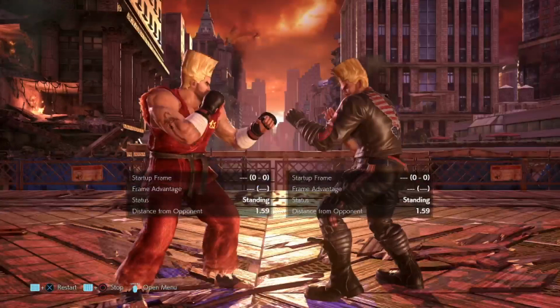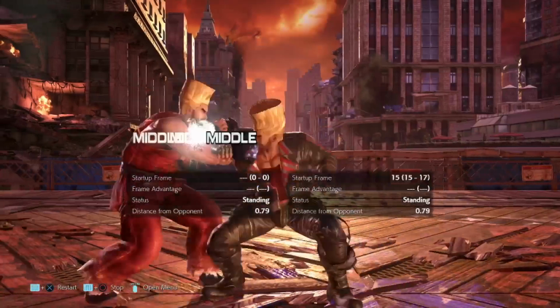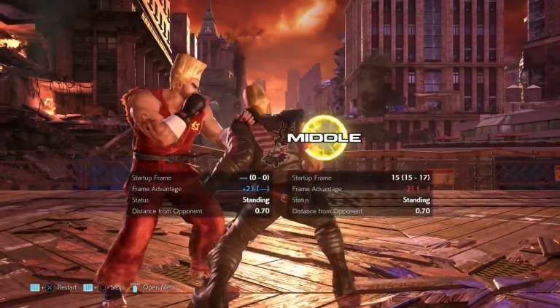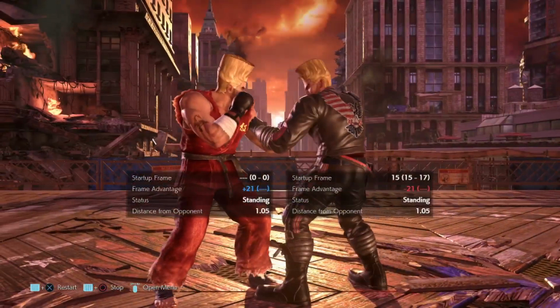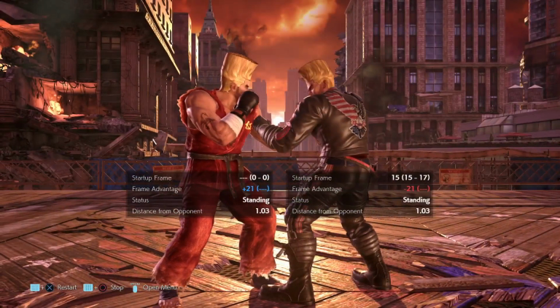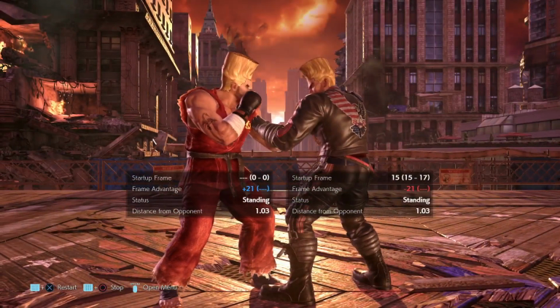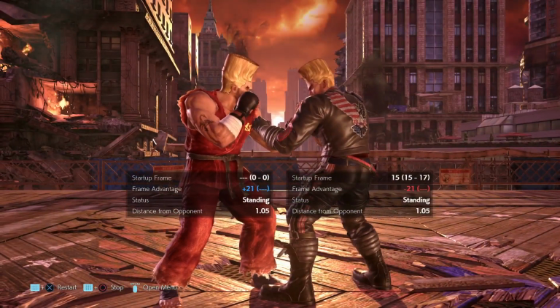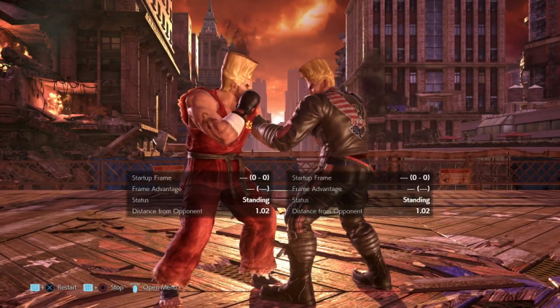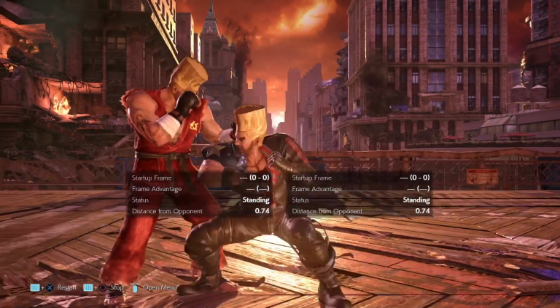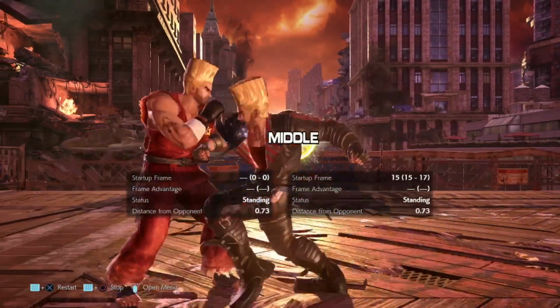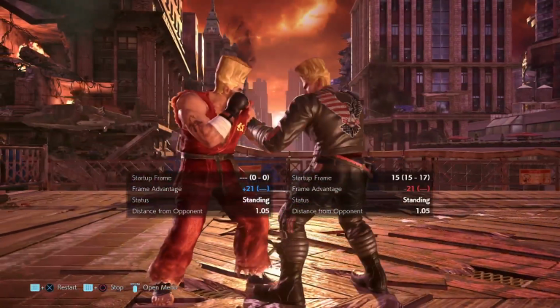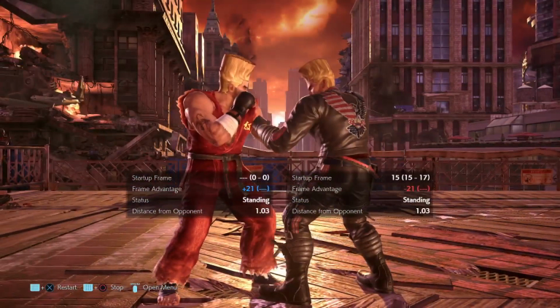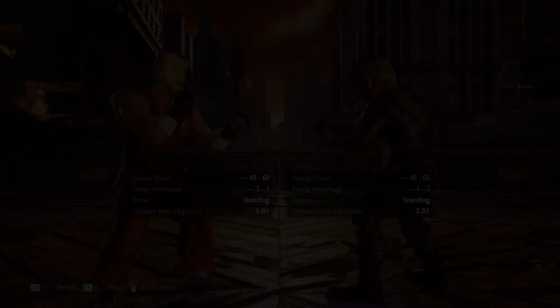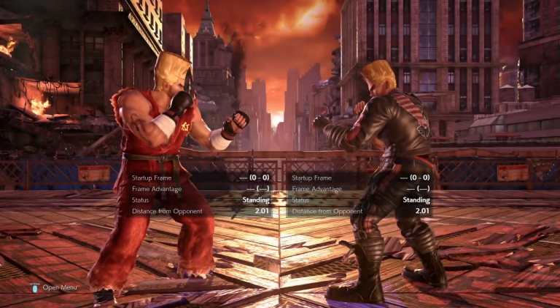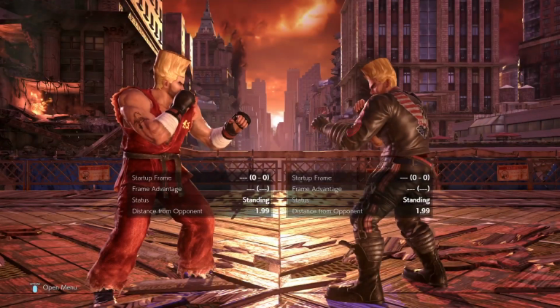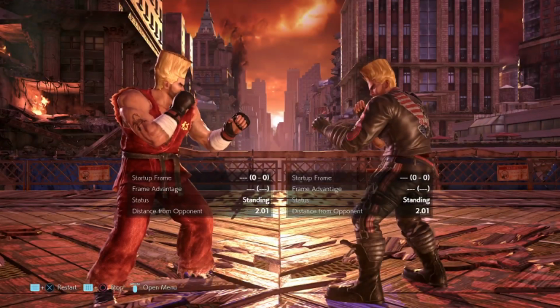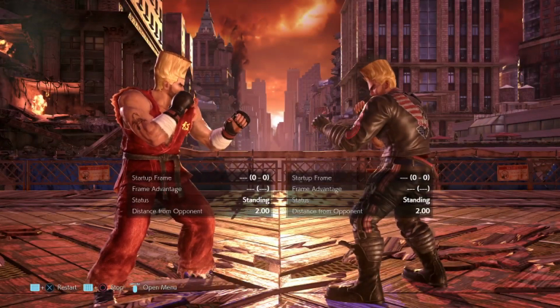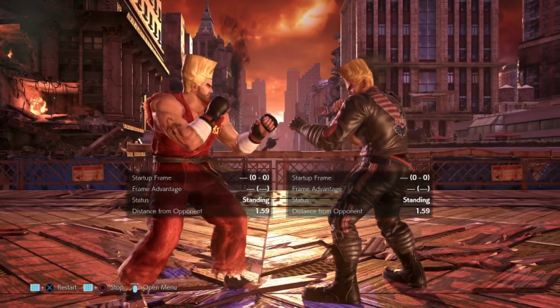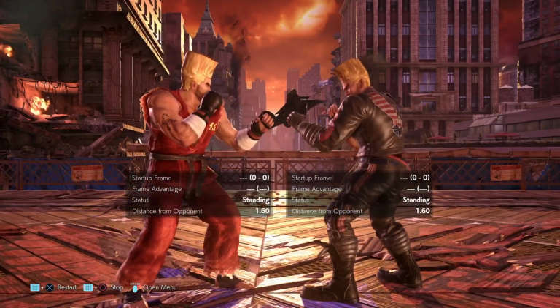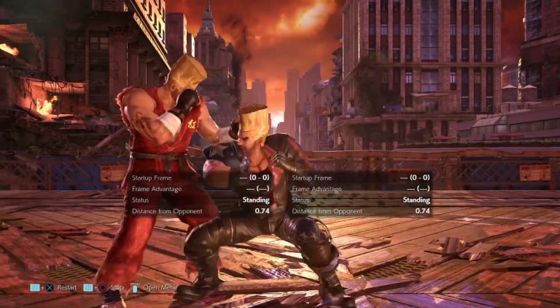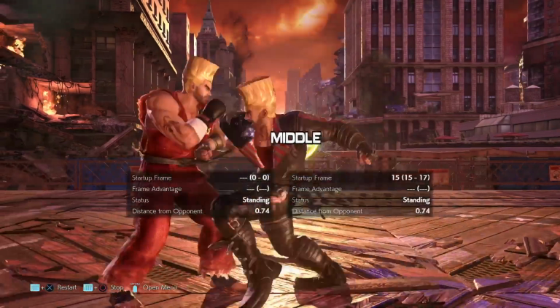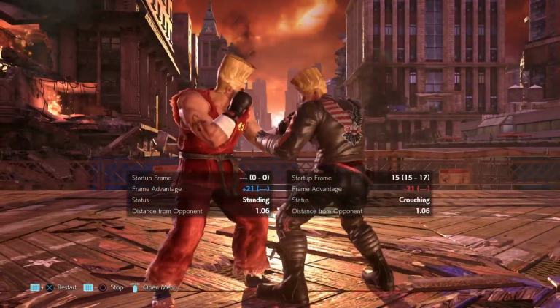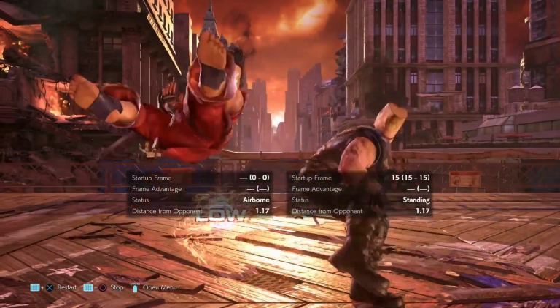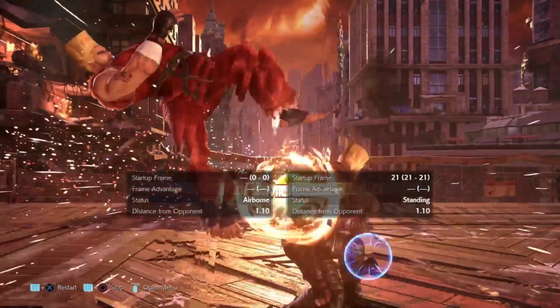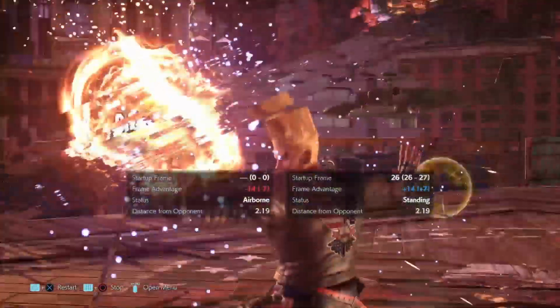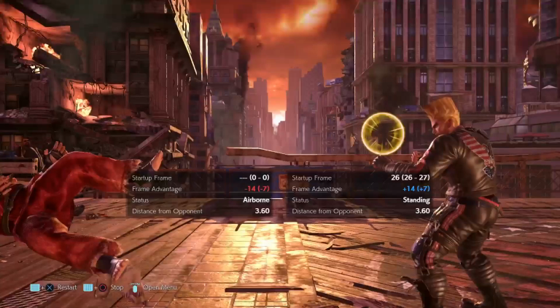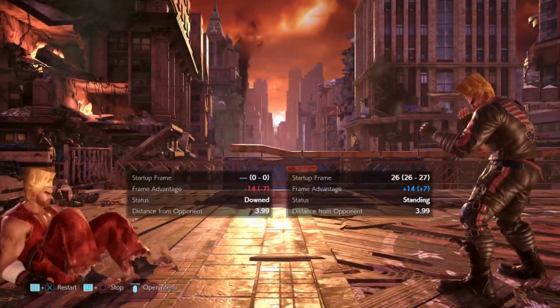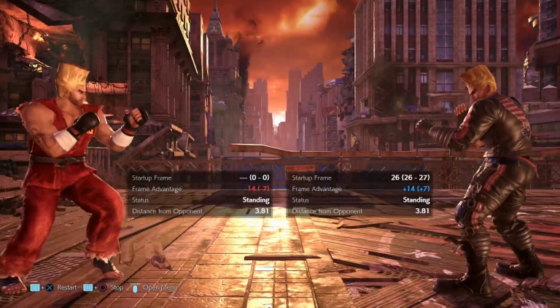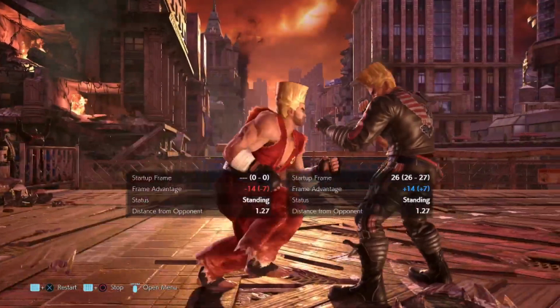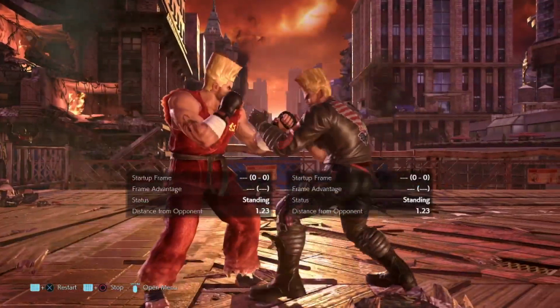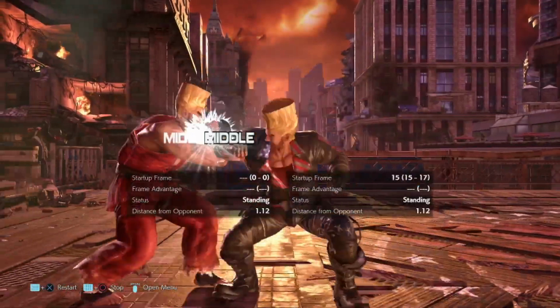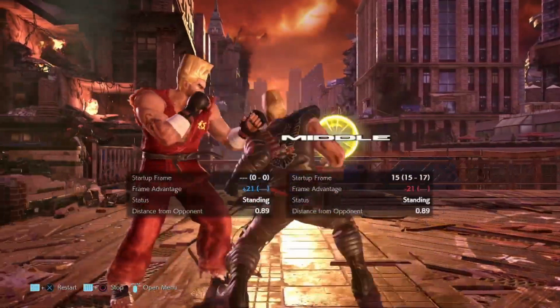Yes, there is the option of him being able to cancel it, but we're not really going to look at that in this episode. Just know that at intermediate level of play and everything below, he's mostly going to go for Demoman anyway.